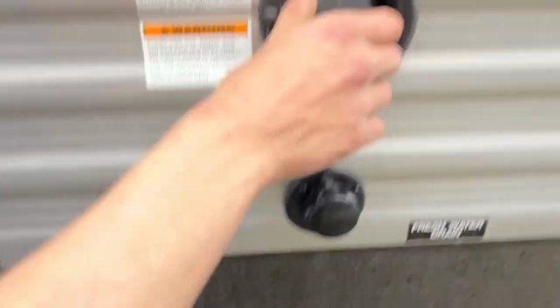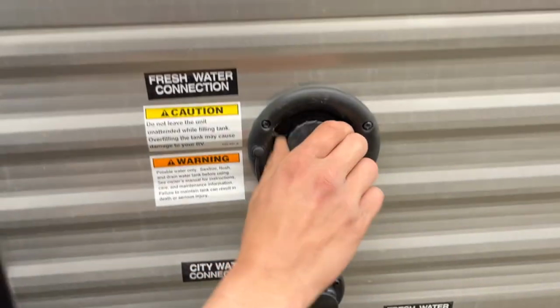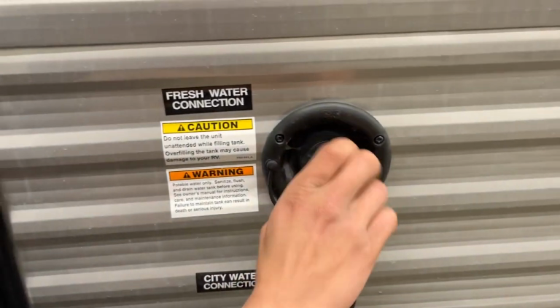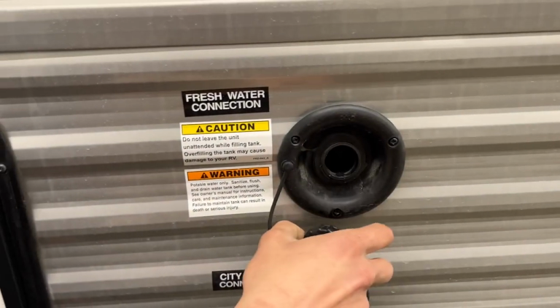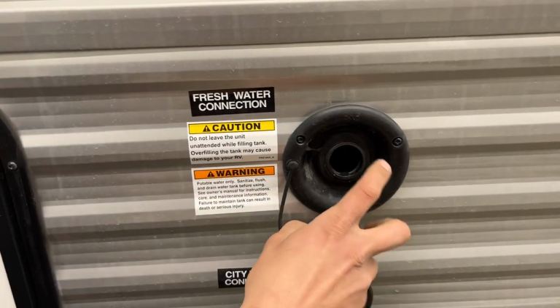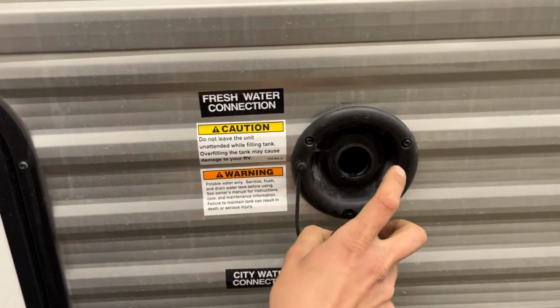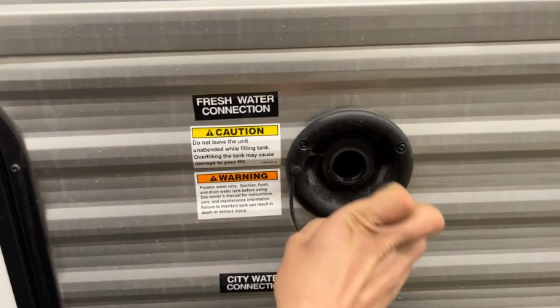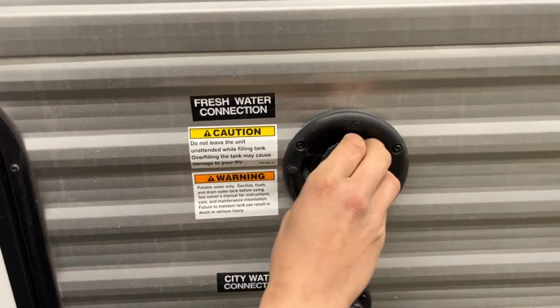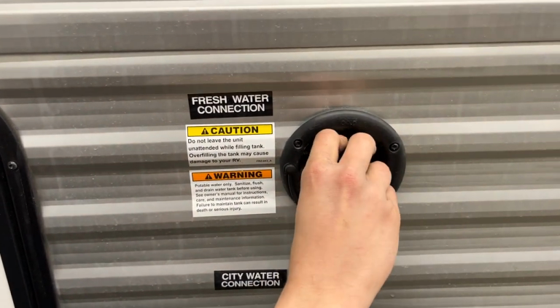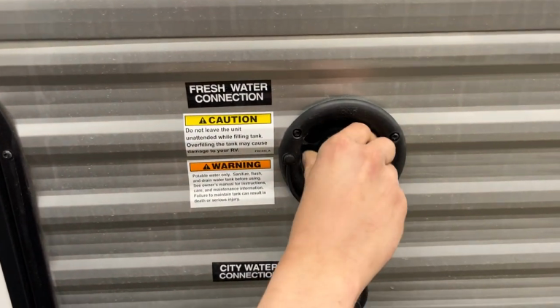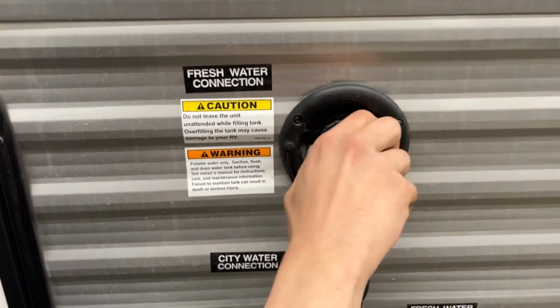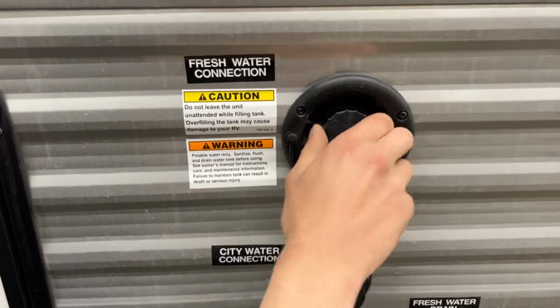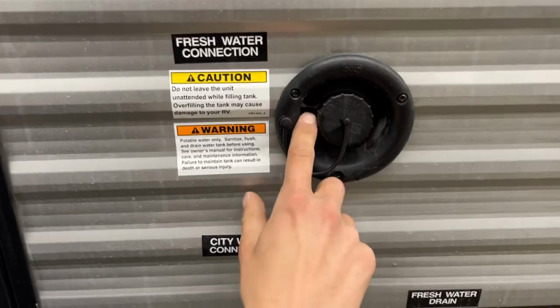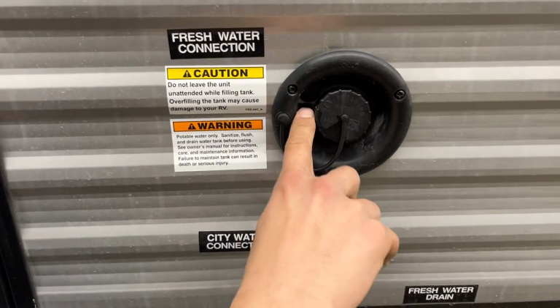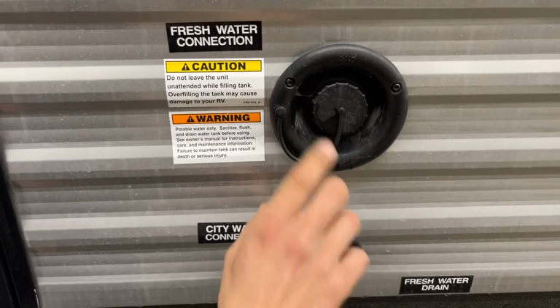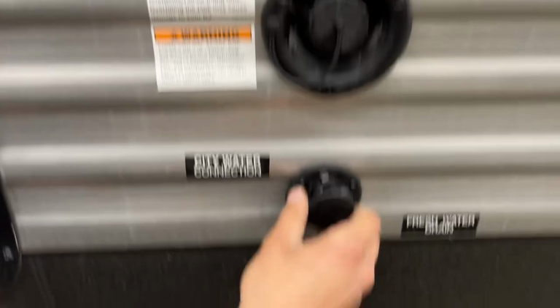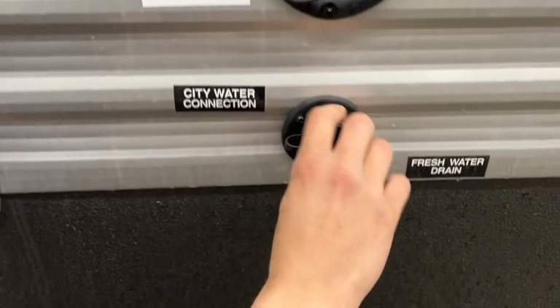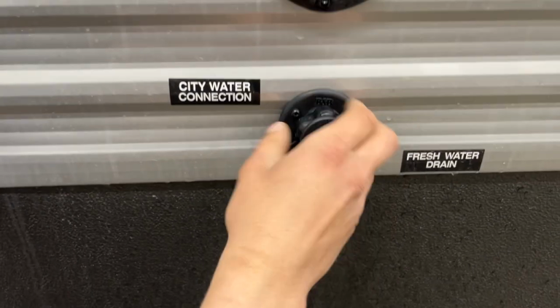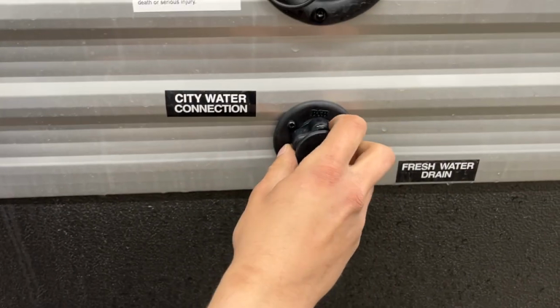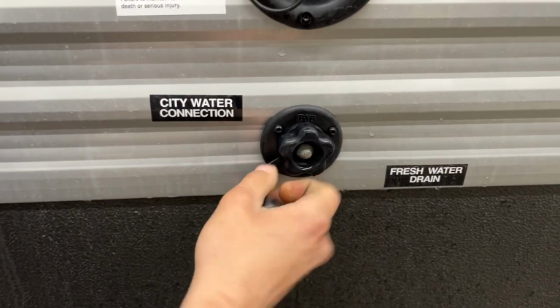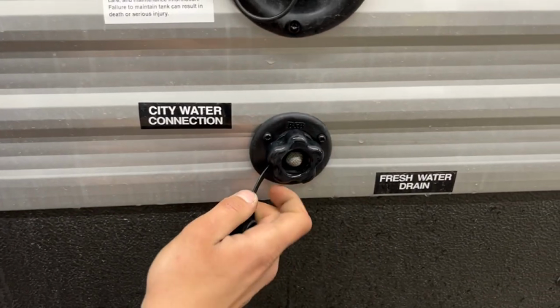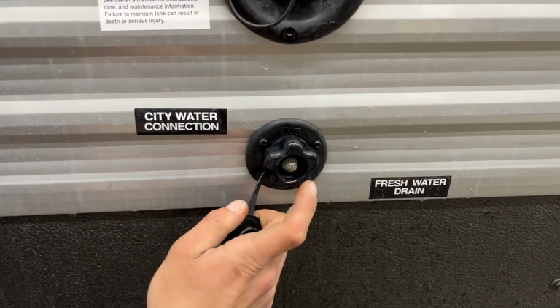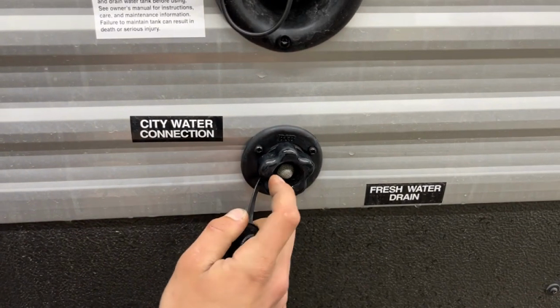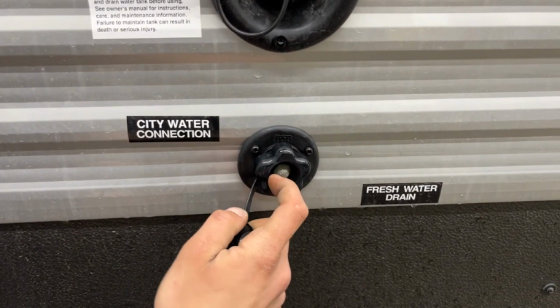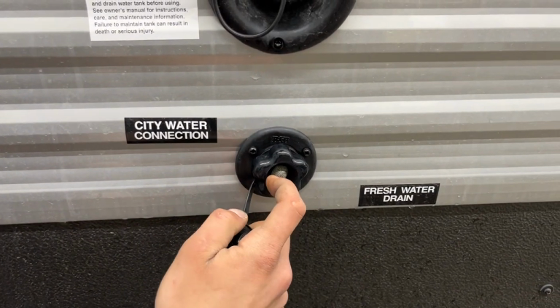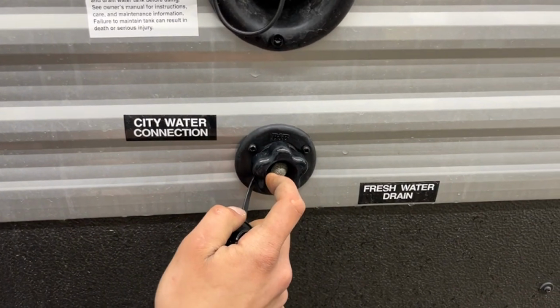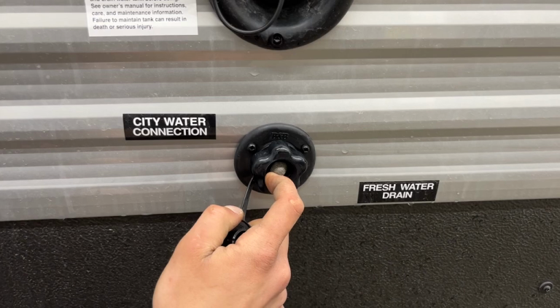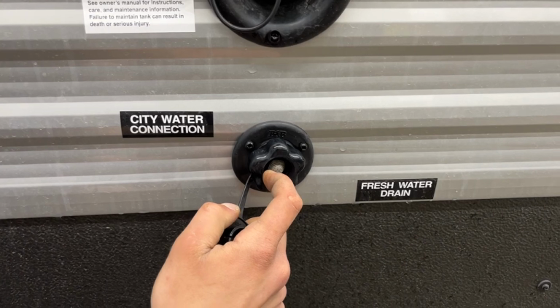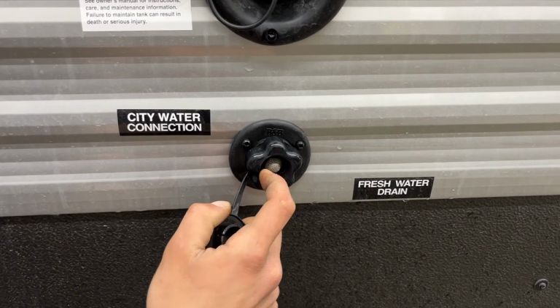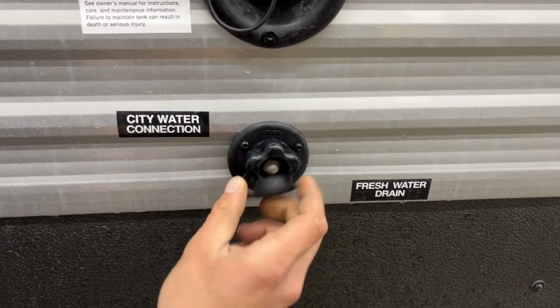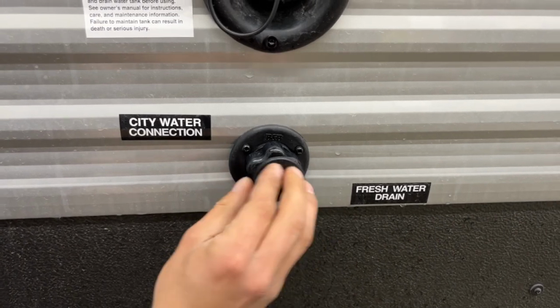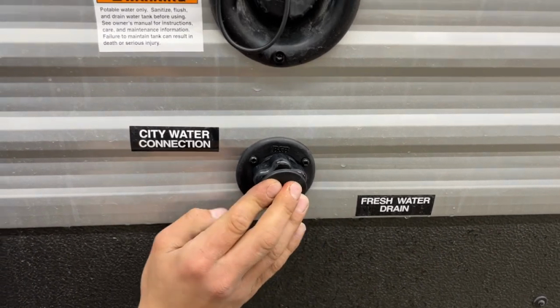For filling up your fresh water tank, just this inlet here. You know it's full once you start seeing water spitting out of that vent there. Down underneath it is your city water inlet — same water hose, just plug it into there, turn on the water, and it'll pressurize the lines throughout the unit.